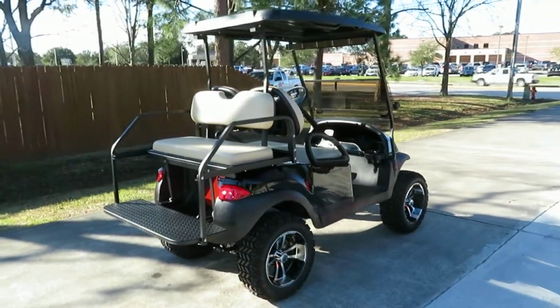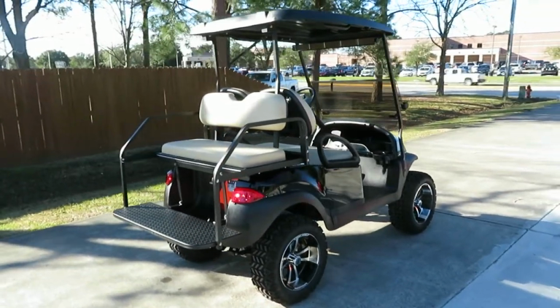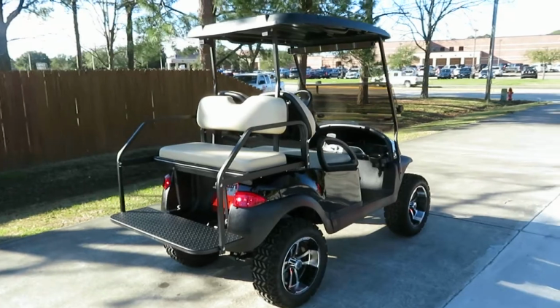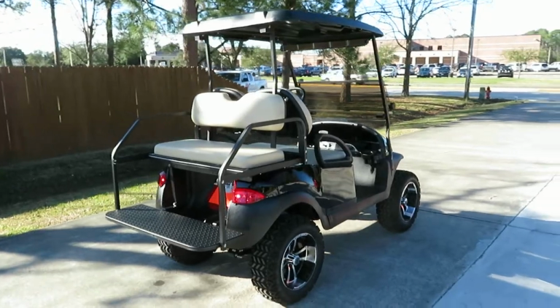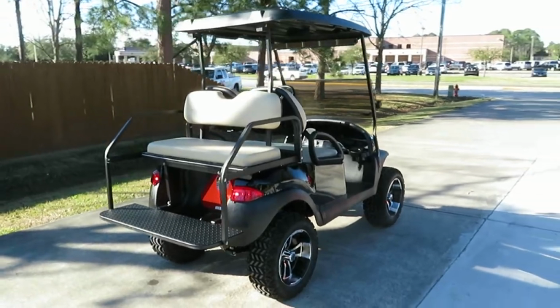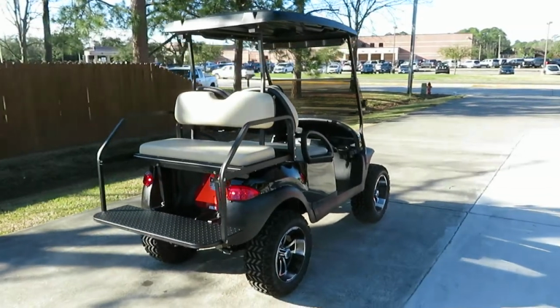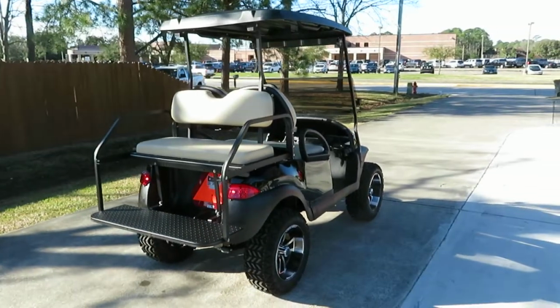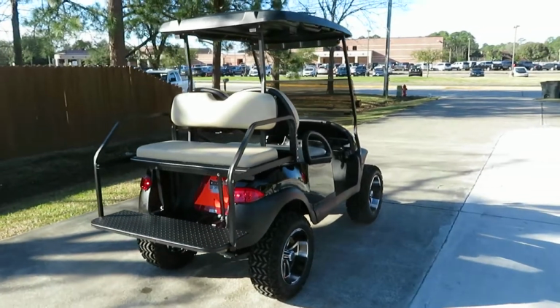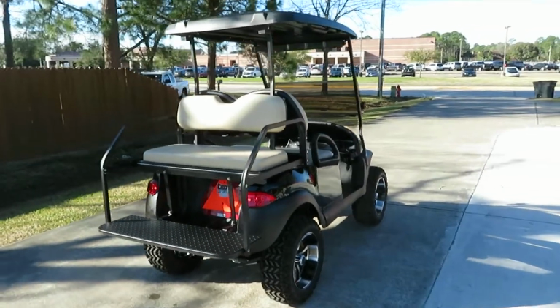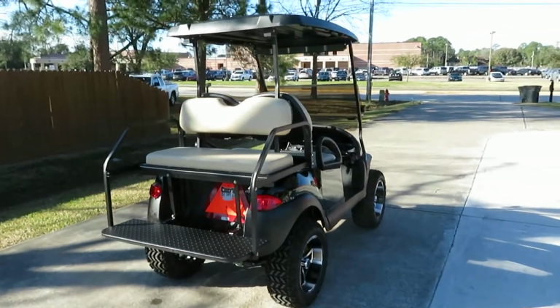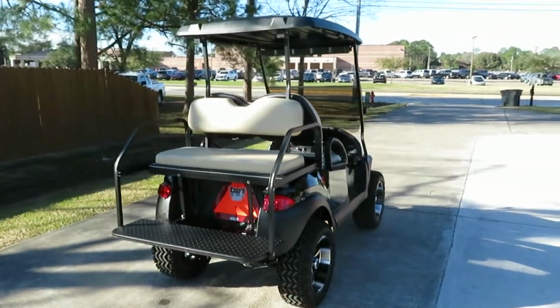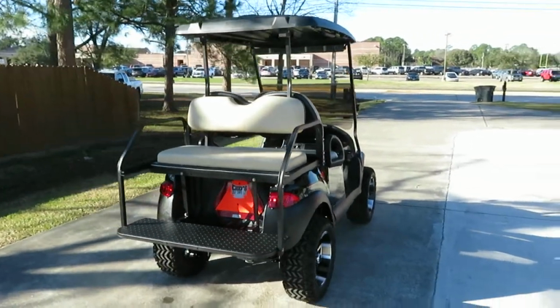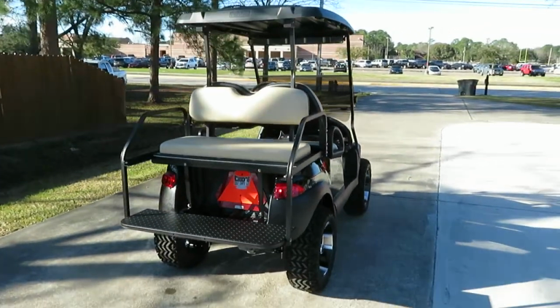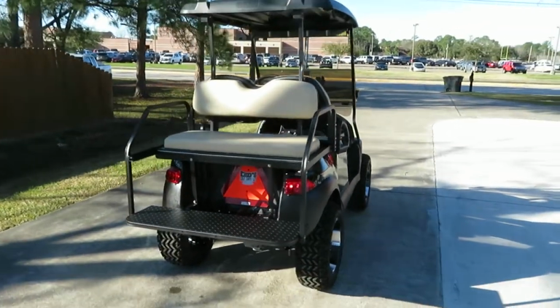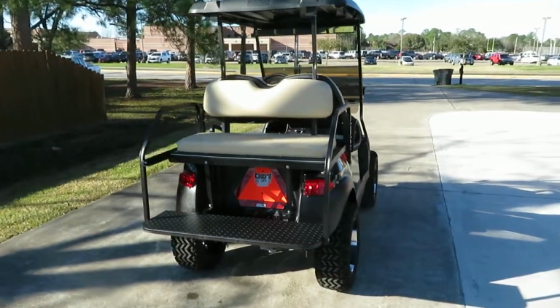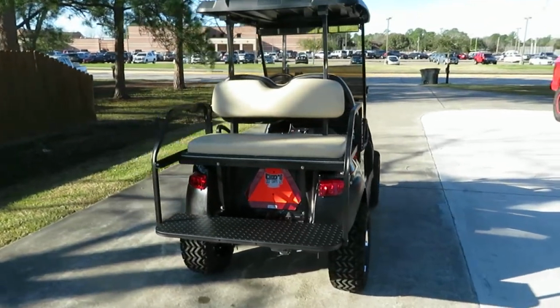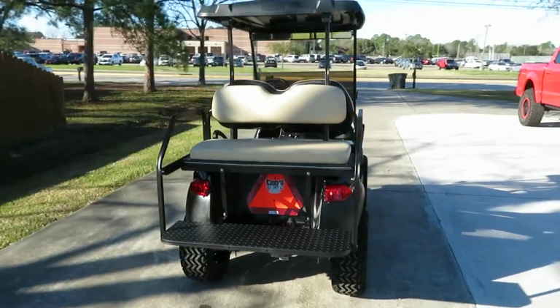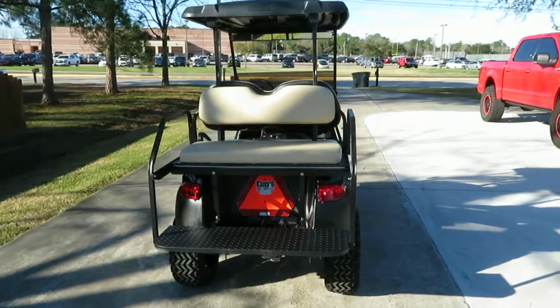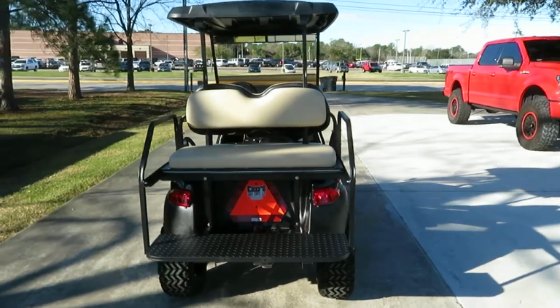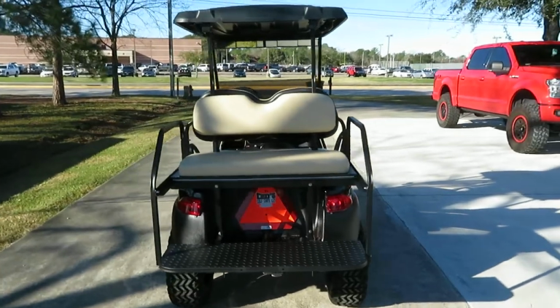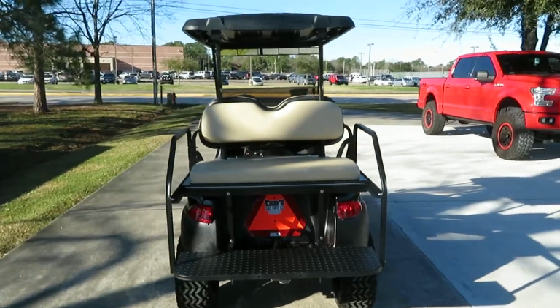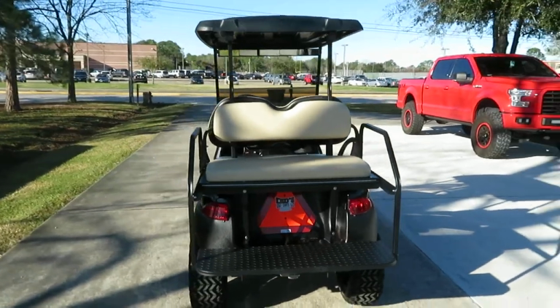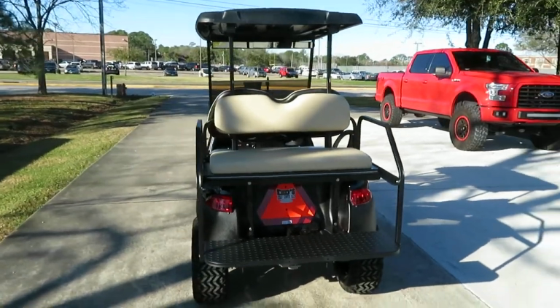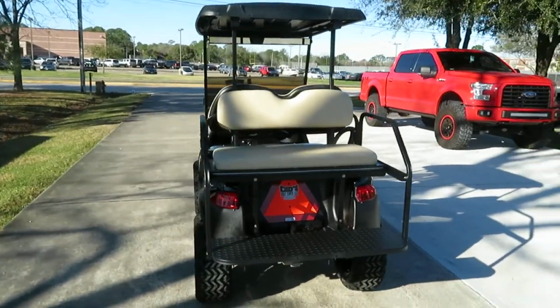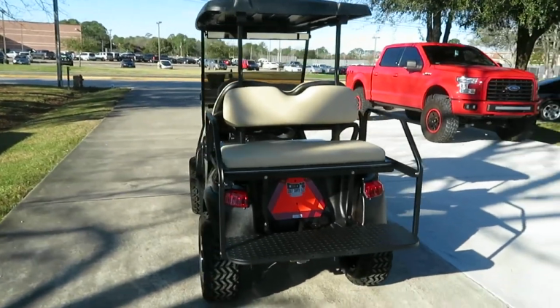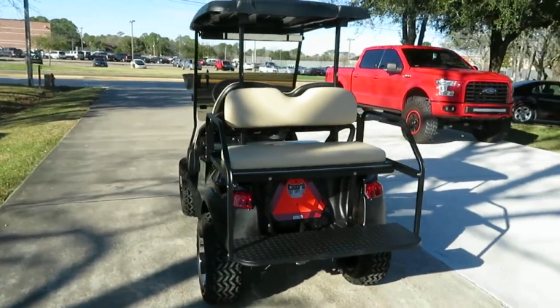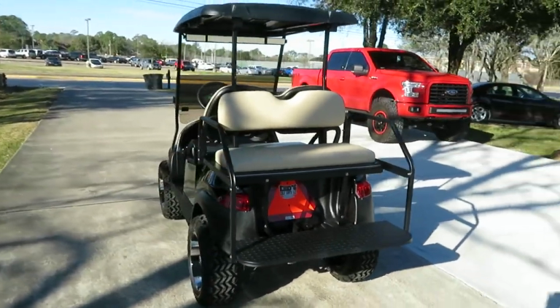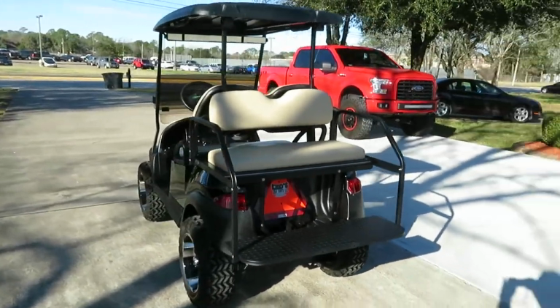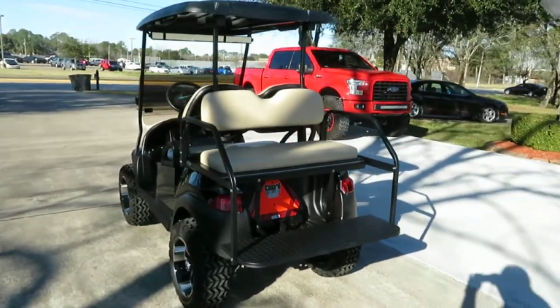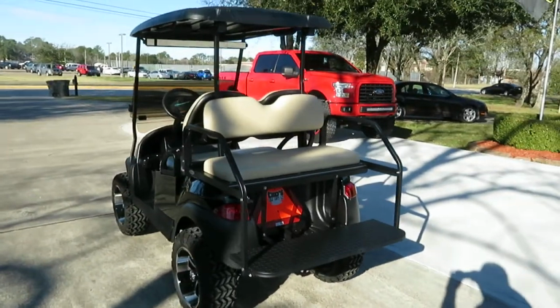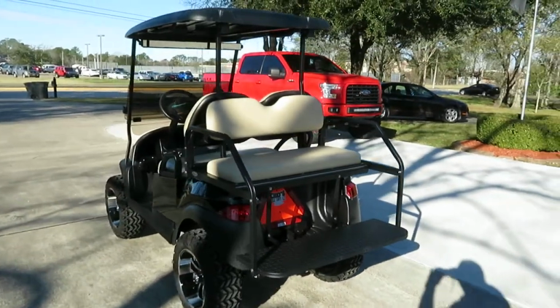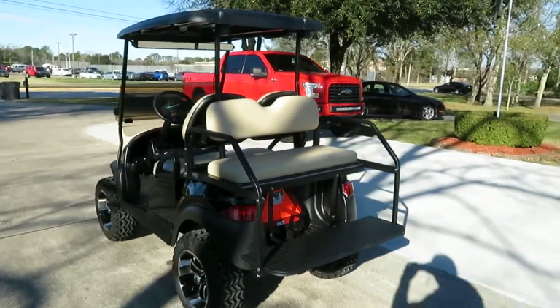Black body, six-inch lift, heavy-duty springs, all-sports rear flip seat, new black OEM top.